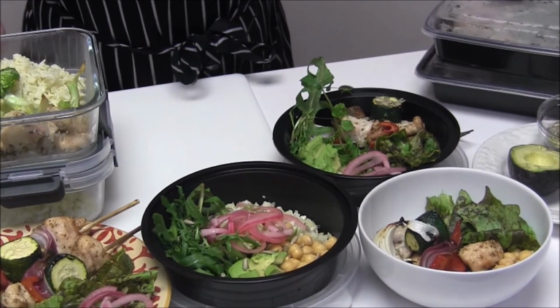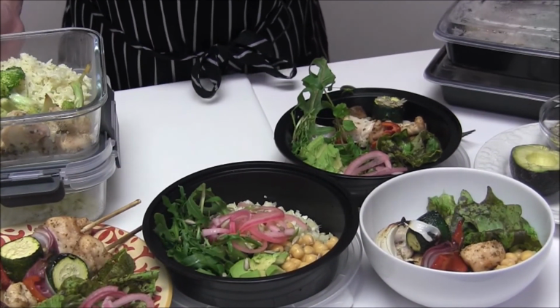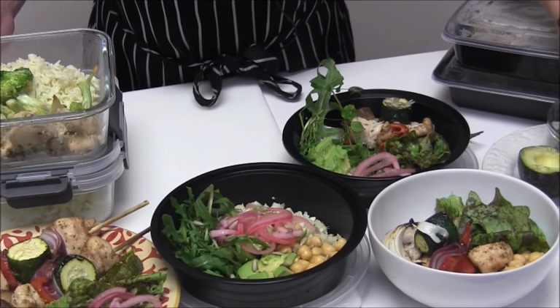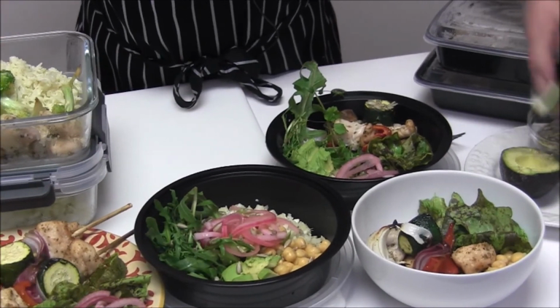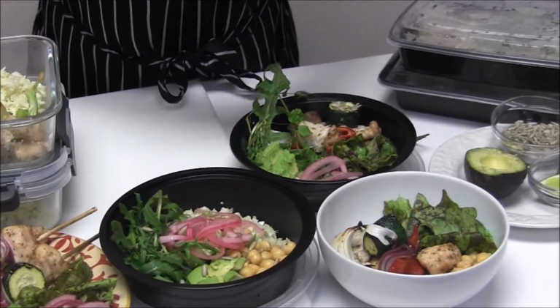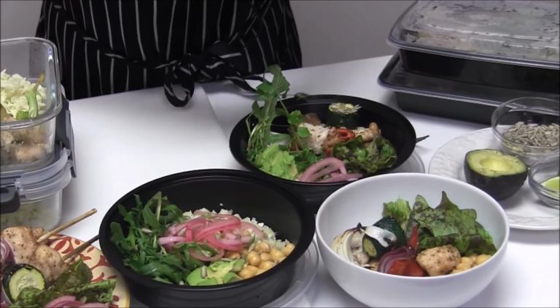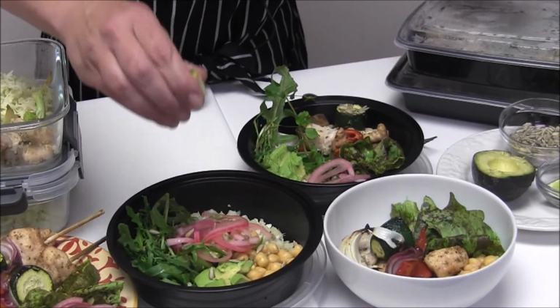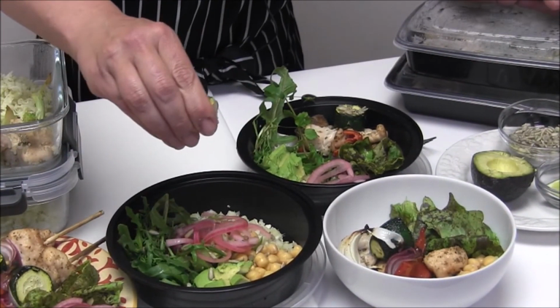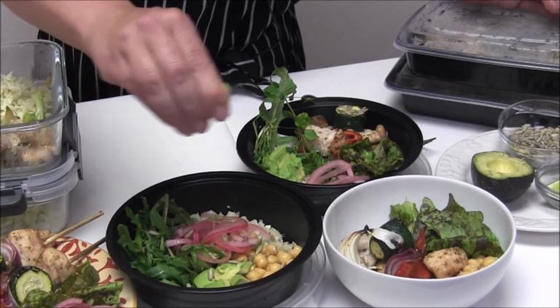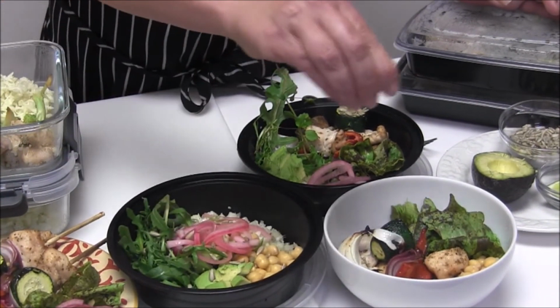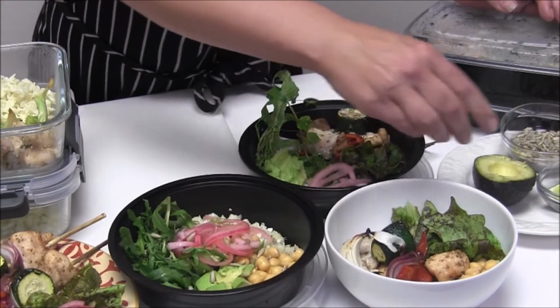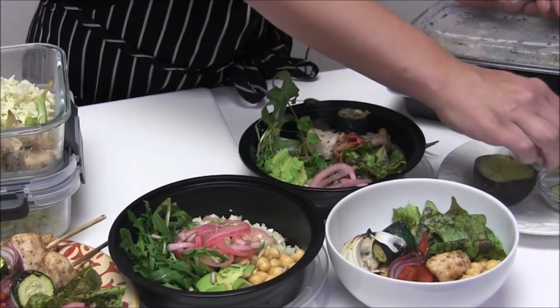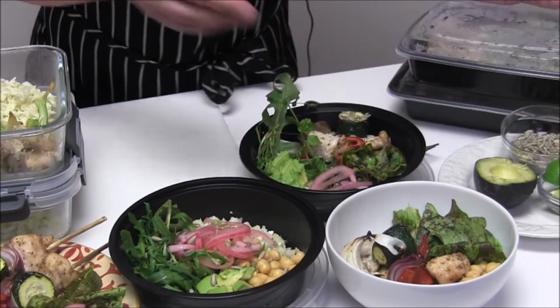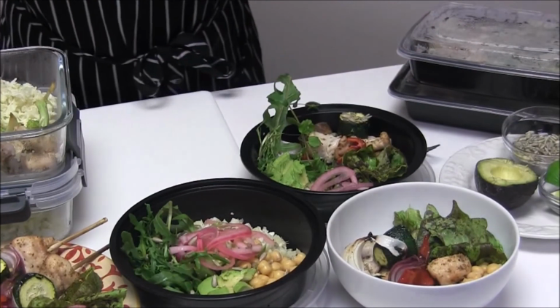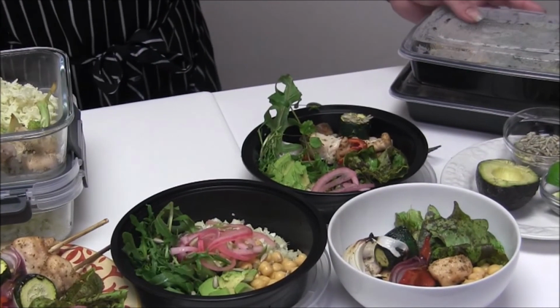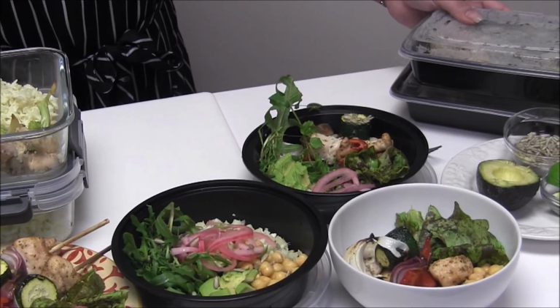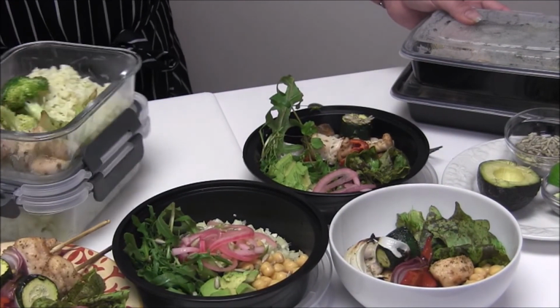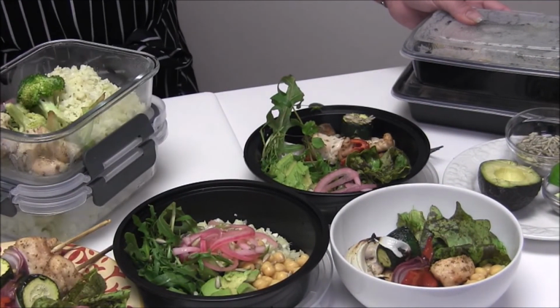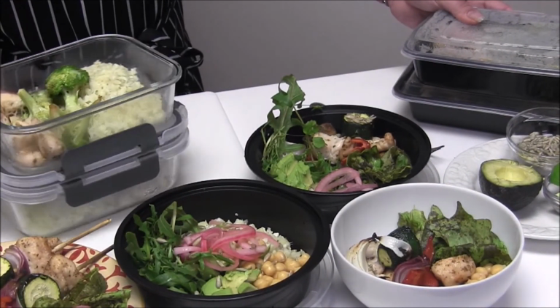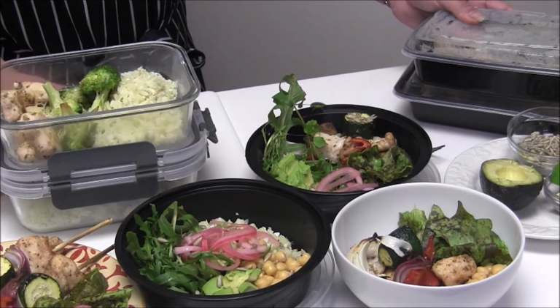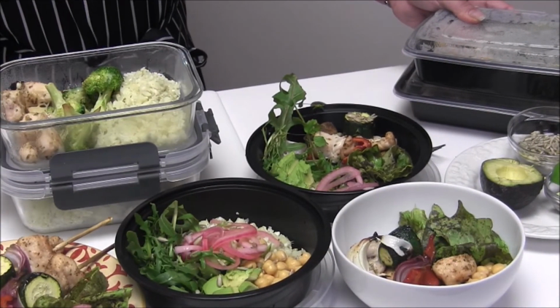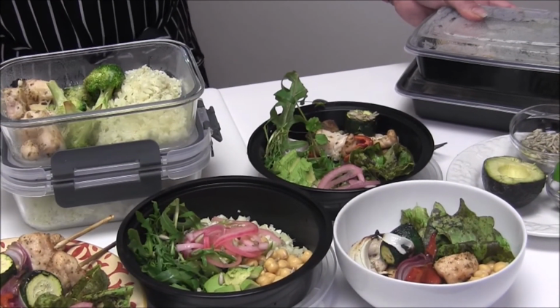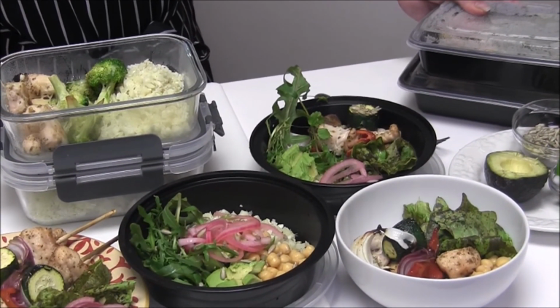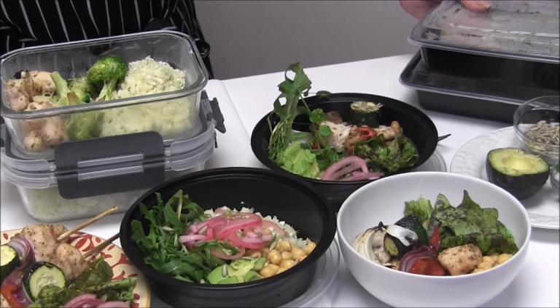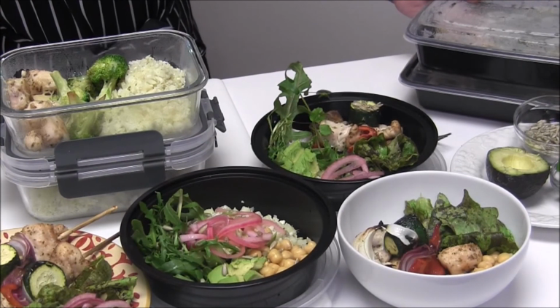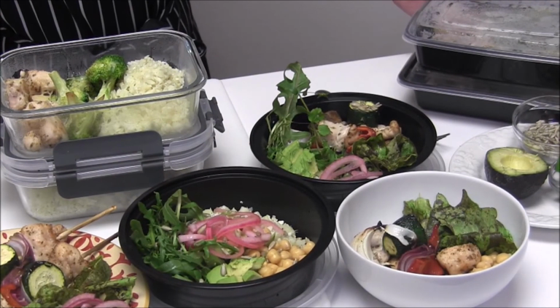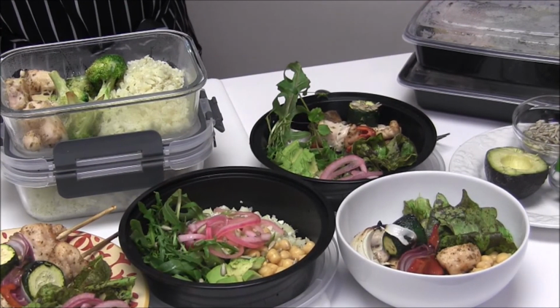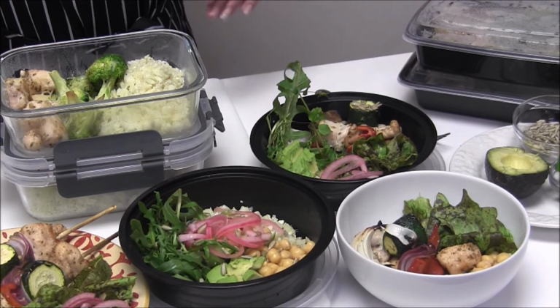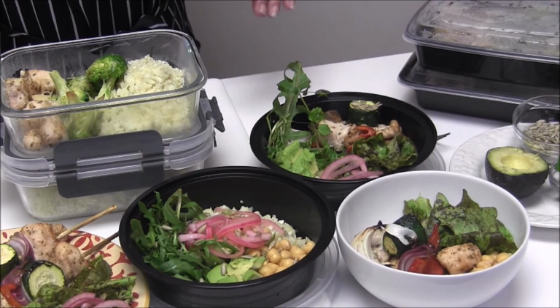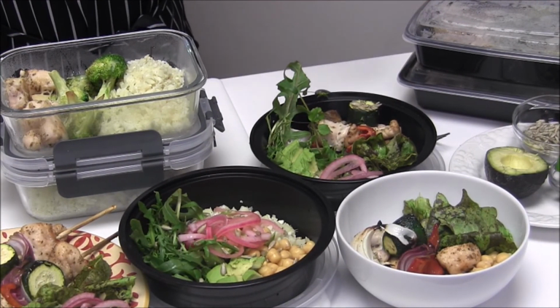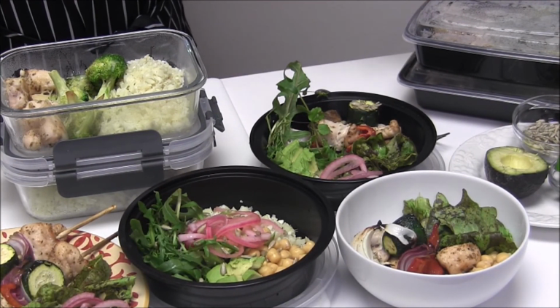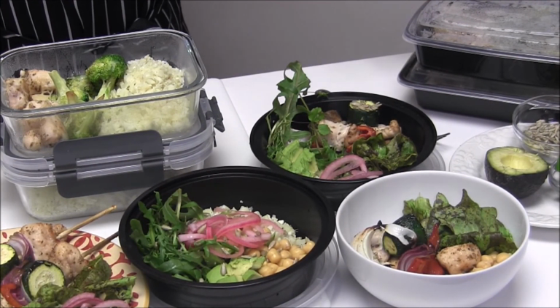For the bowls, just put some lime juice — a squeeze of lime on top — maybe some olive oil, salt and pepper to taste. This is a pretty easy menu to prep for one day and then be able to eat for the rest of the week.